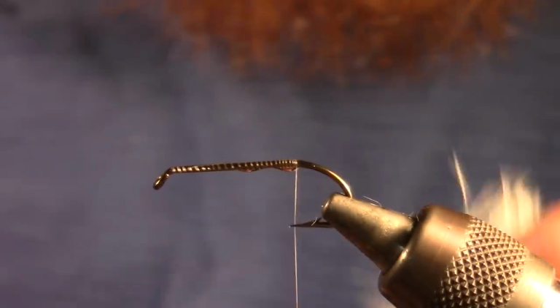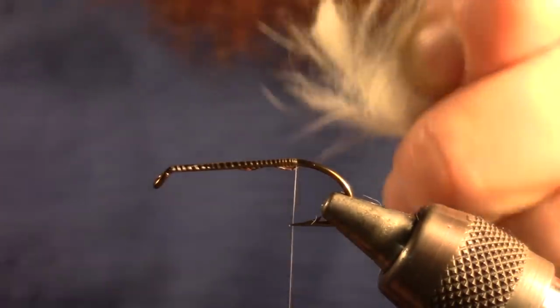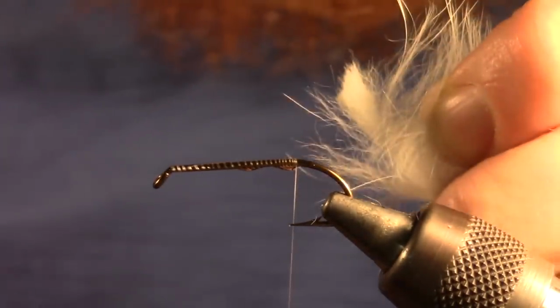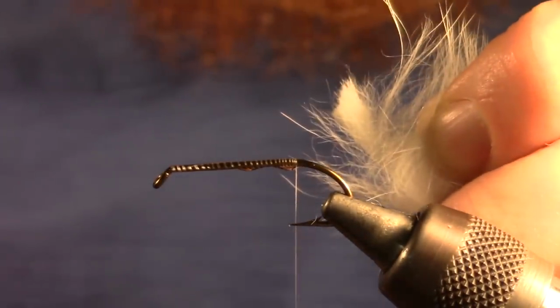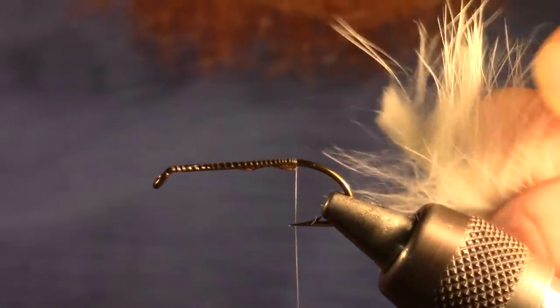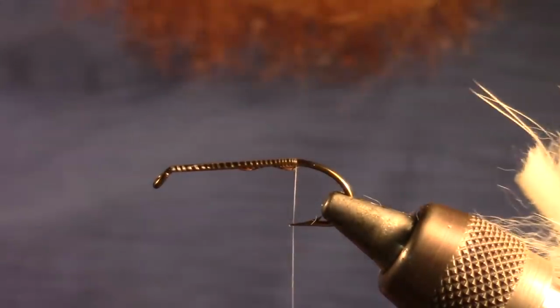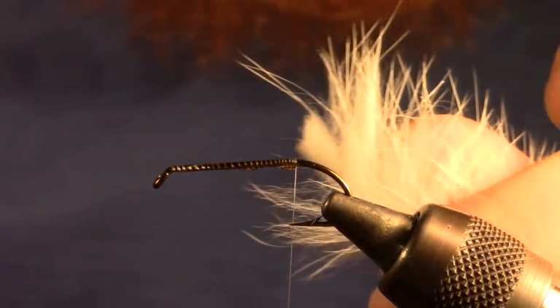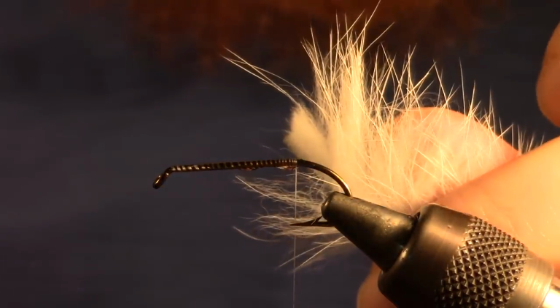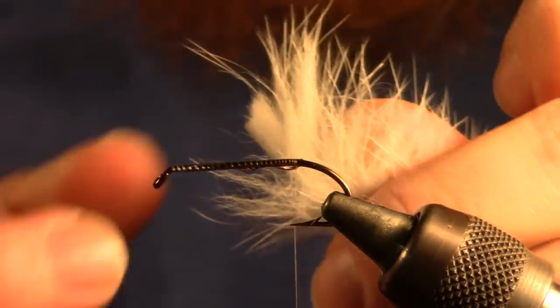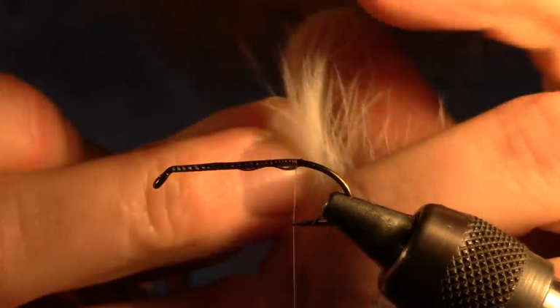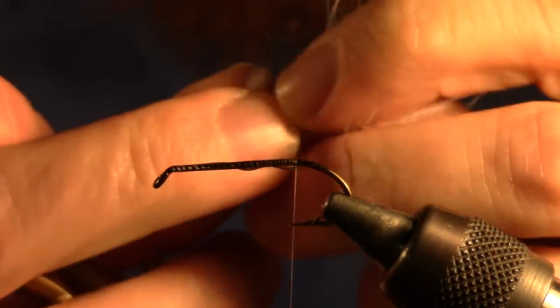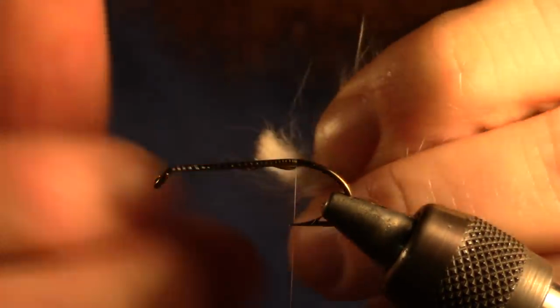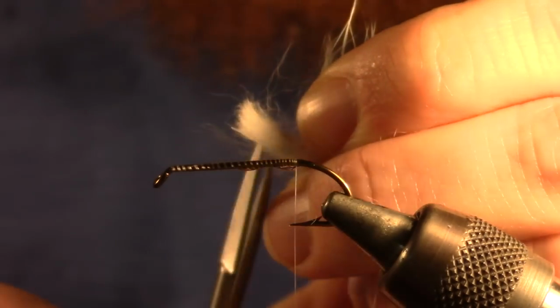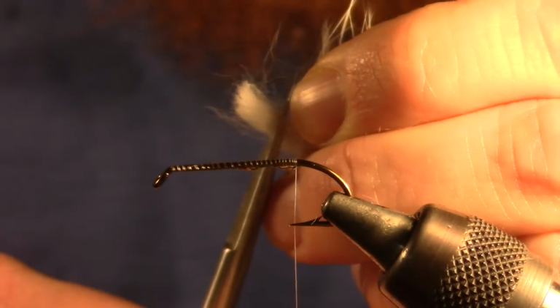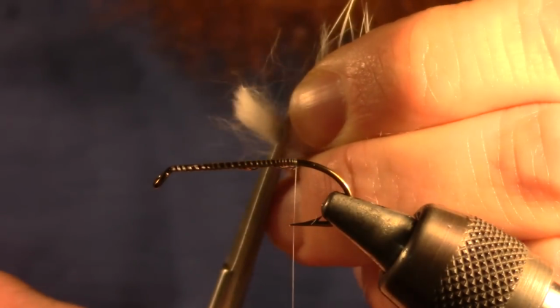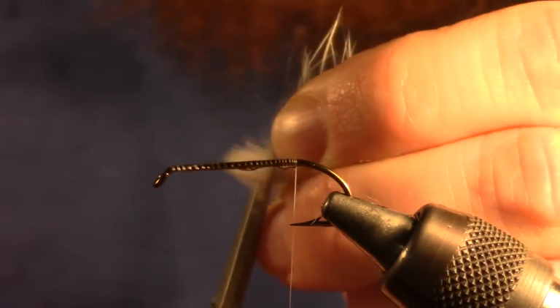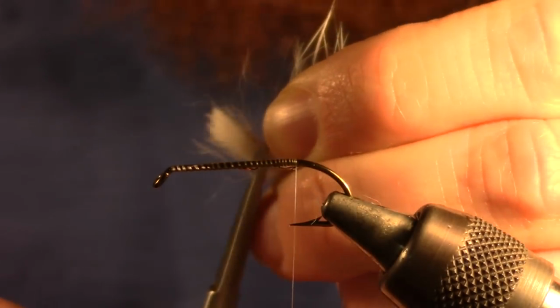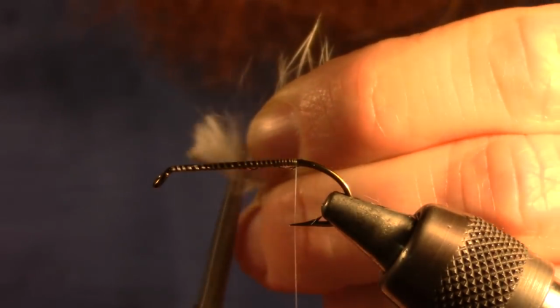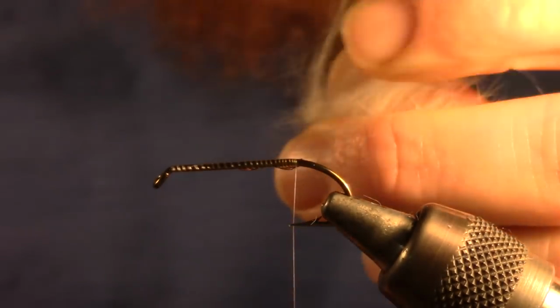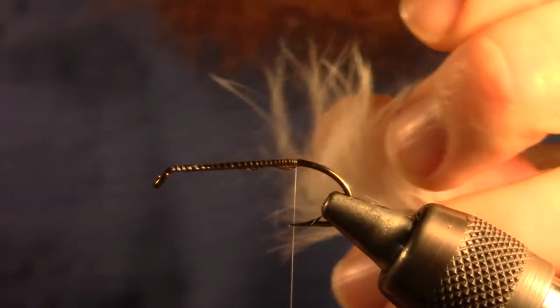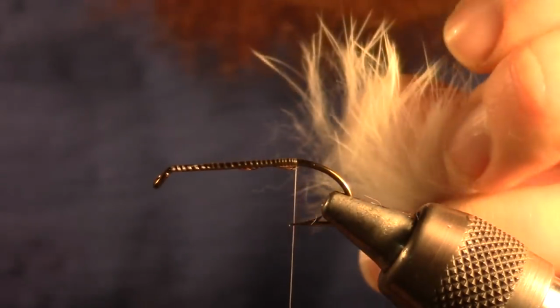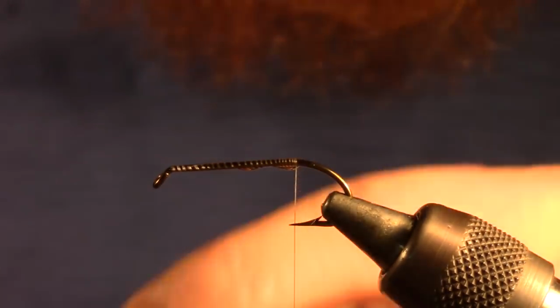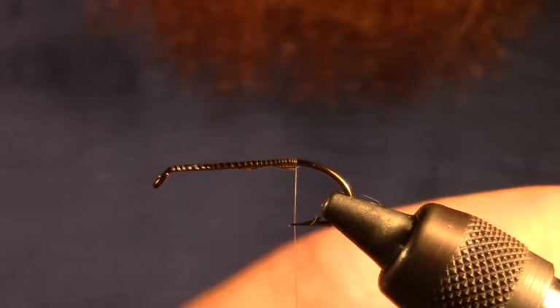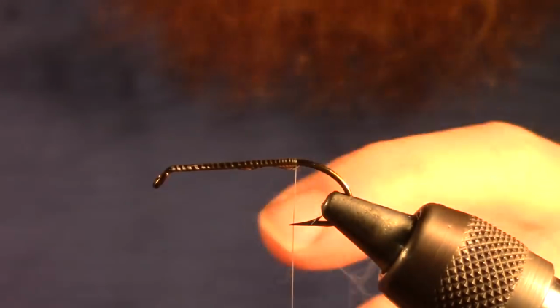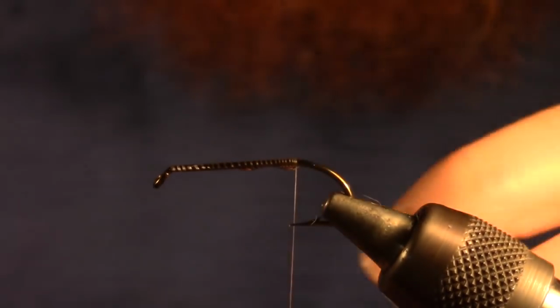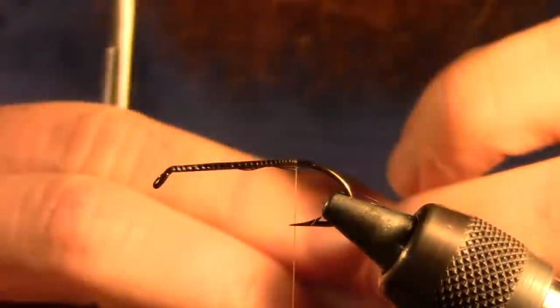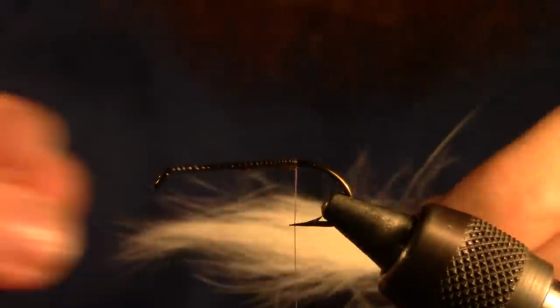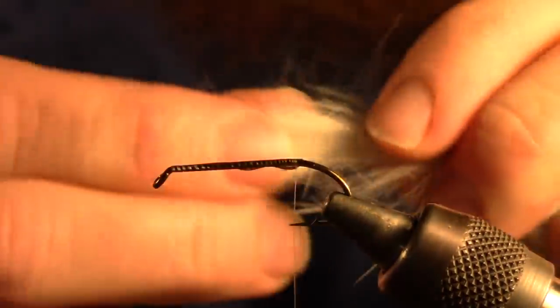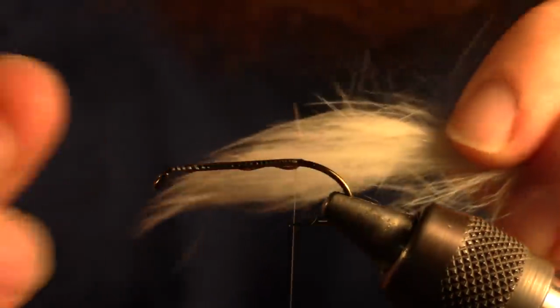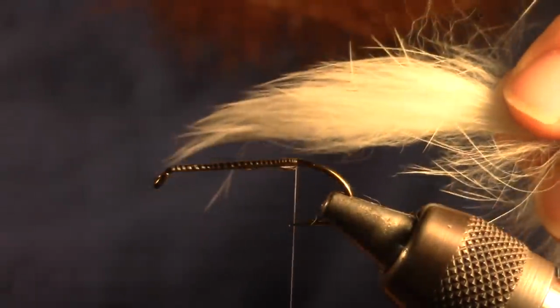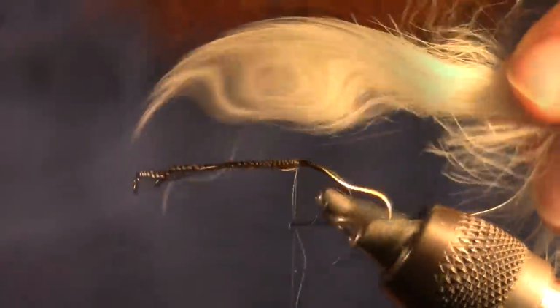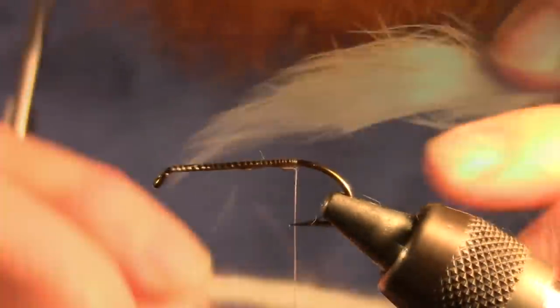Next we're going to take our rabbit zonker strip, and if your strip is squared off at the end, go ahead and trim off the shorter hairs. This will leave your zonker strip looking nice and tapered at the end.